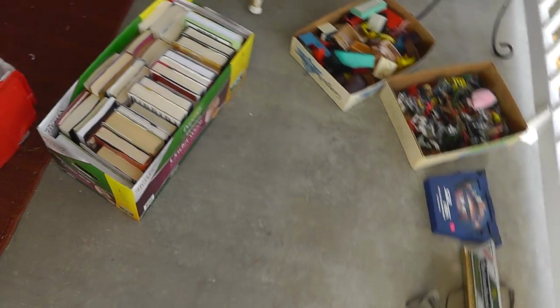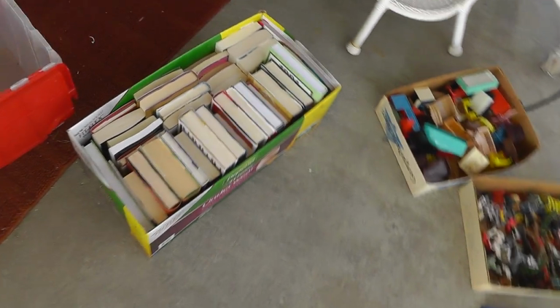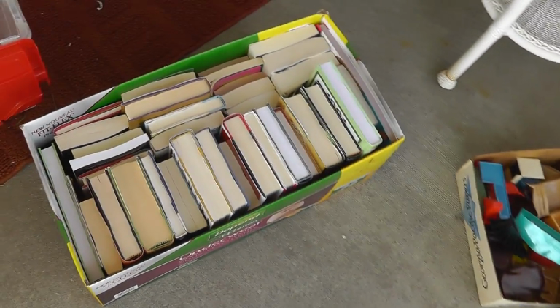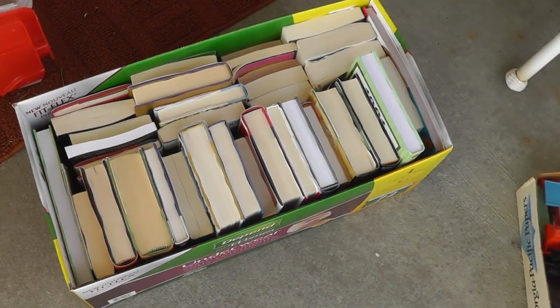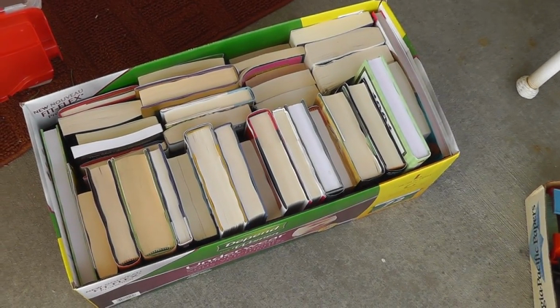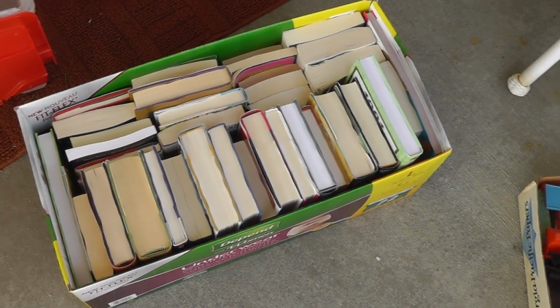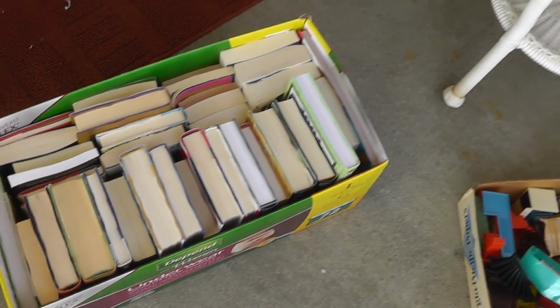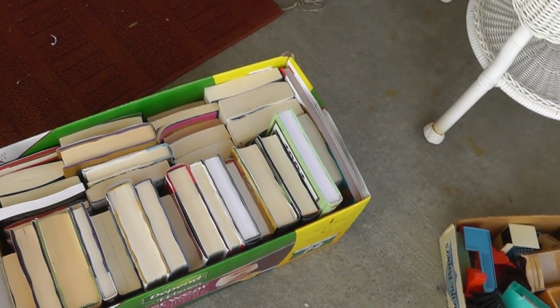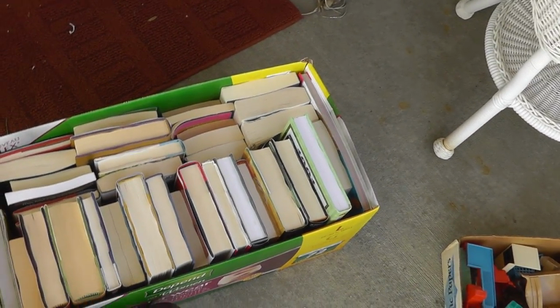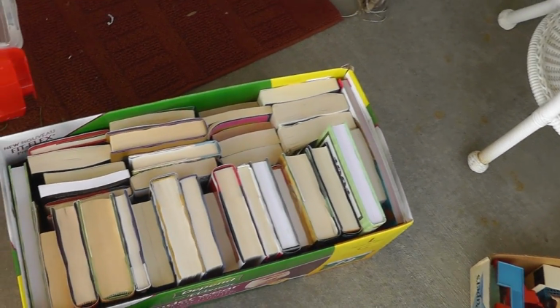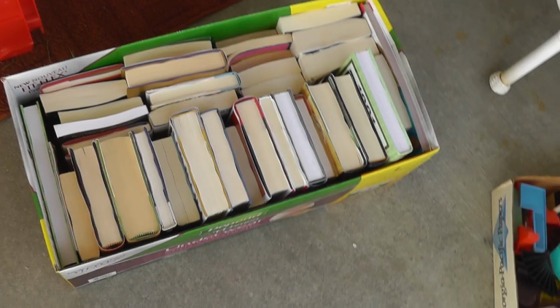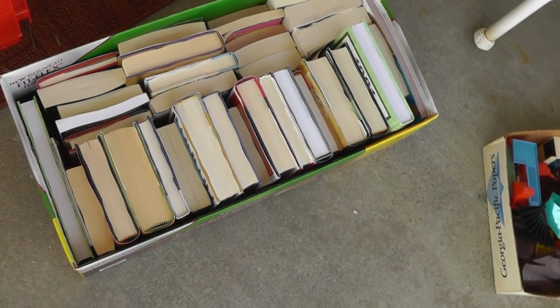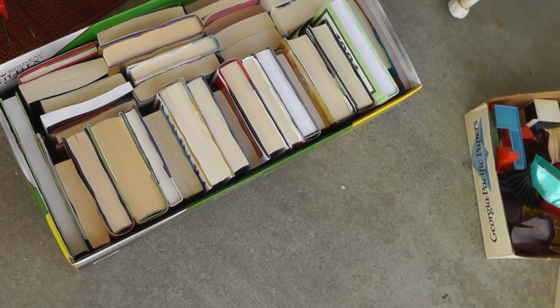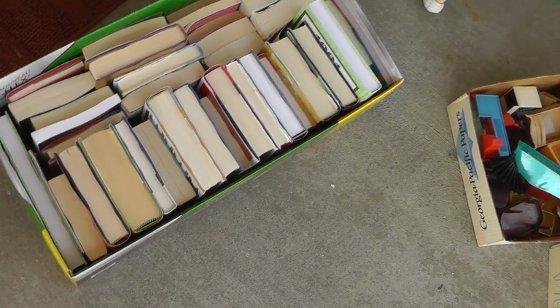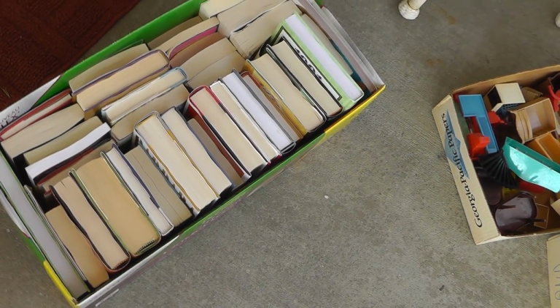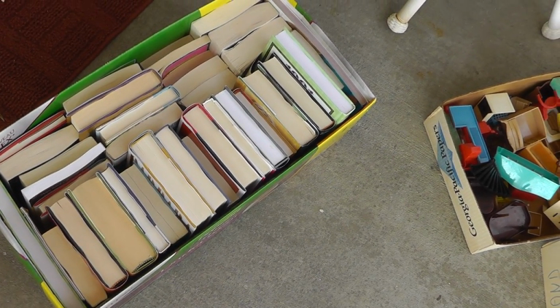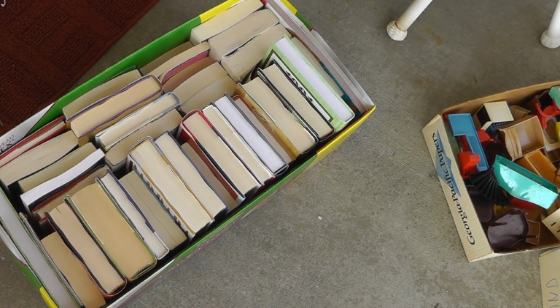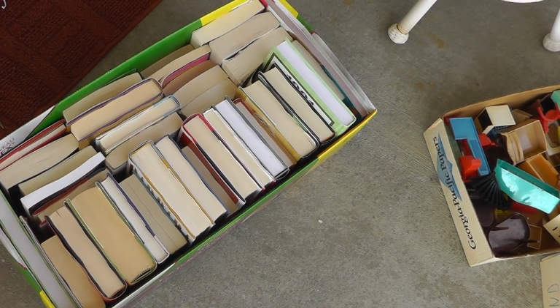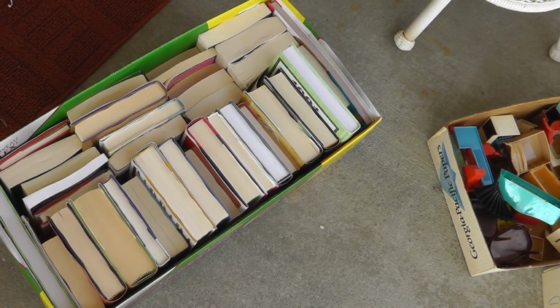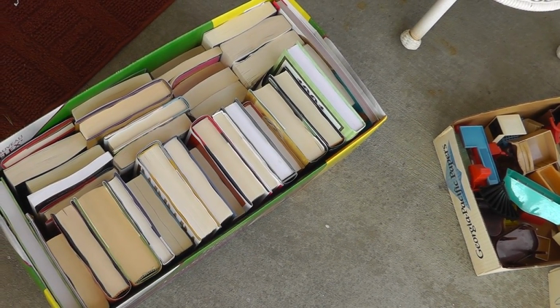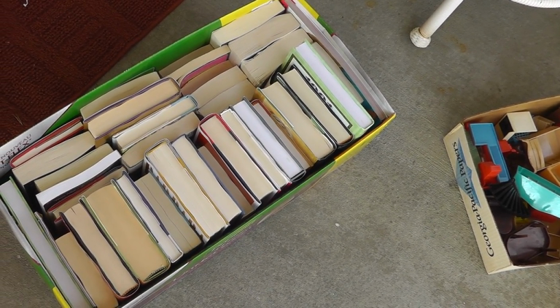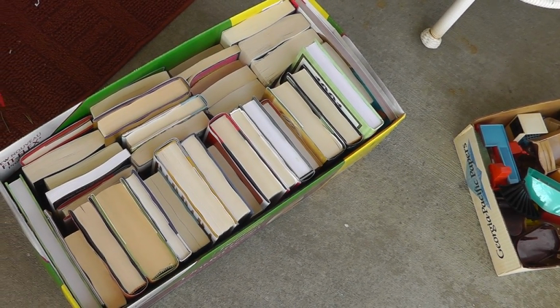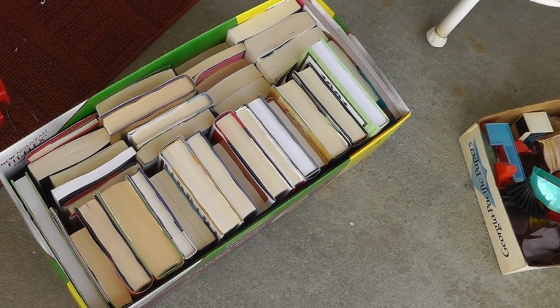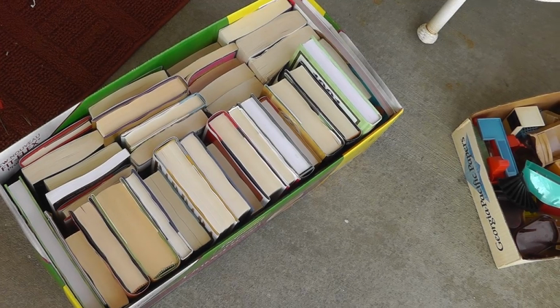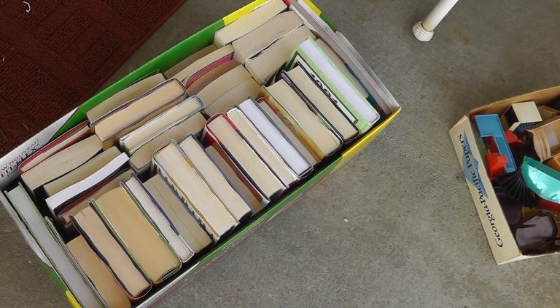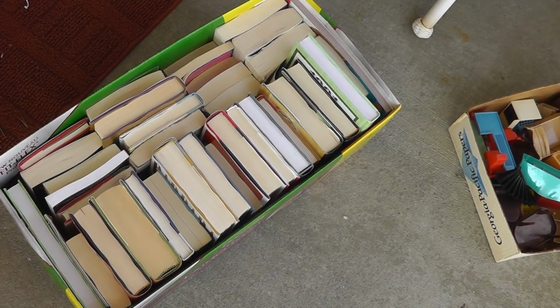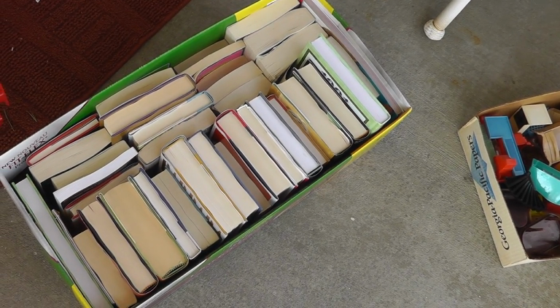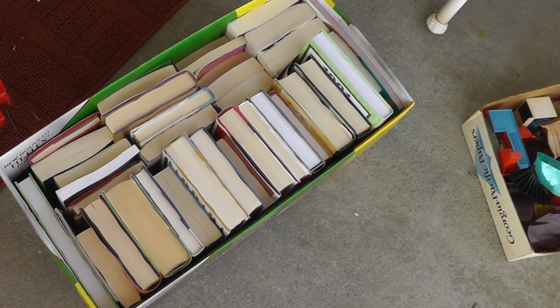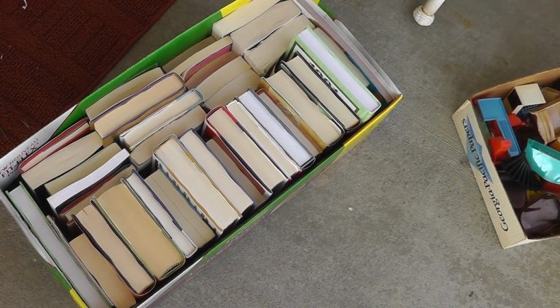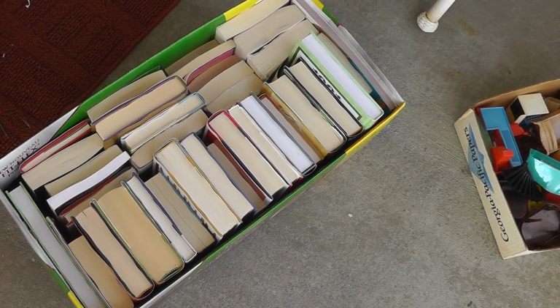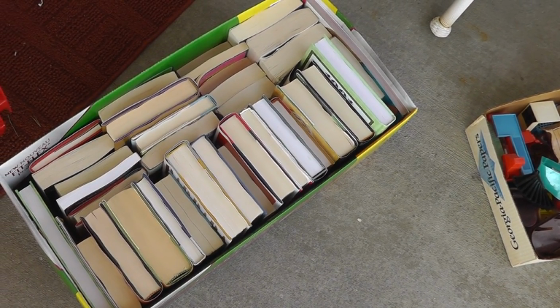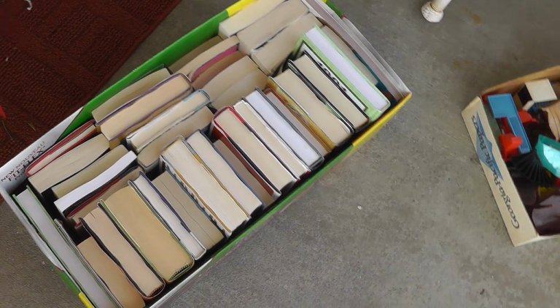First up, a whole box of books — that was free. Lots of hardback books in there. I'll take a look. Maybe there's a few I can make some money on, then take the rest down to the Goodwill.